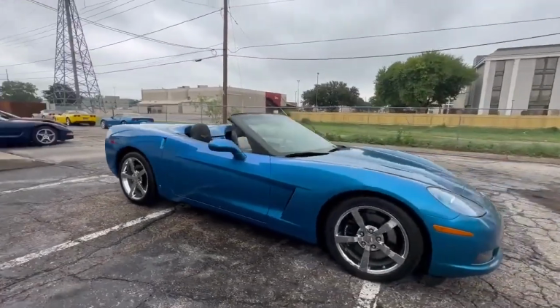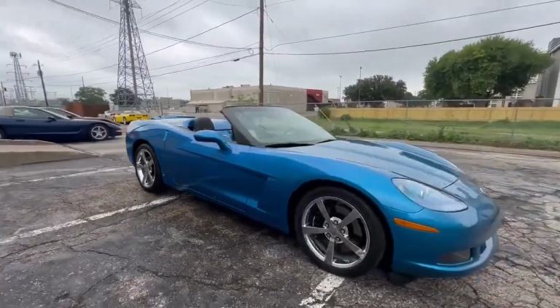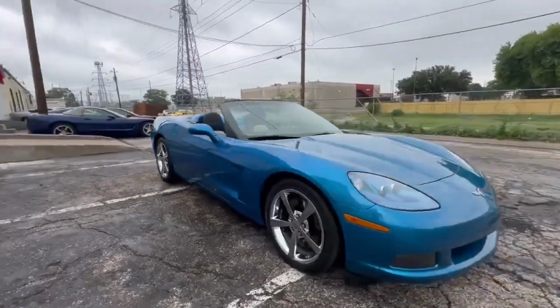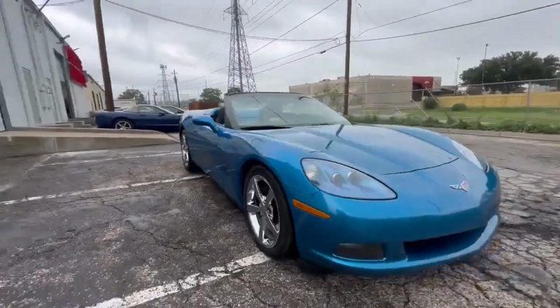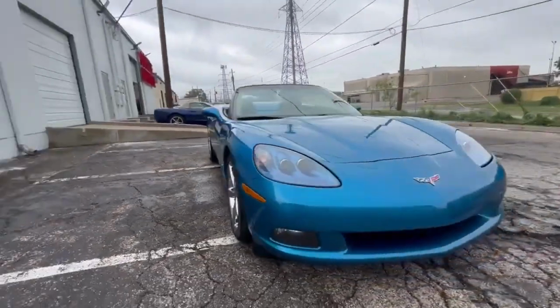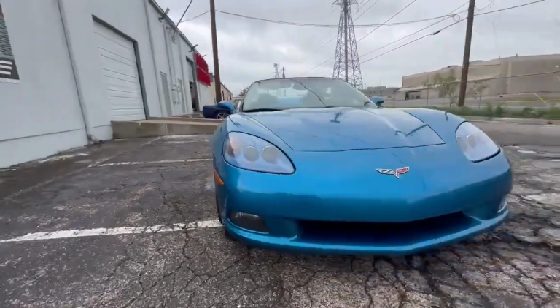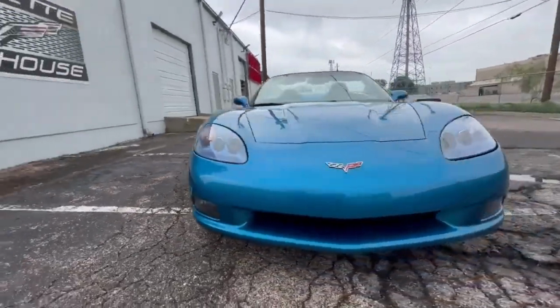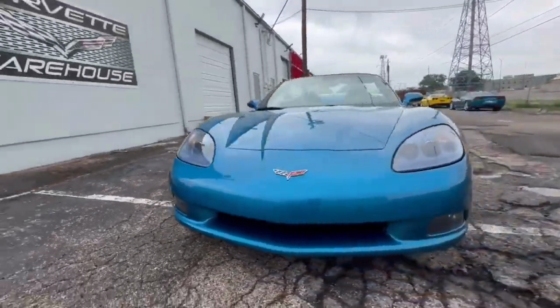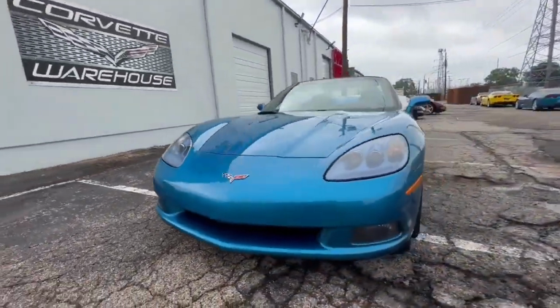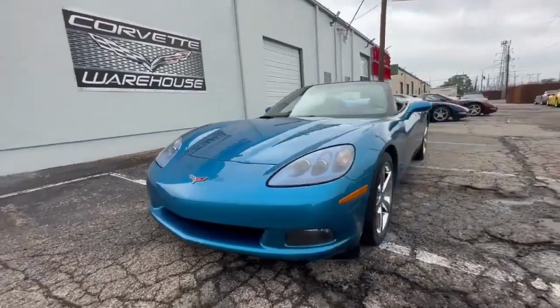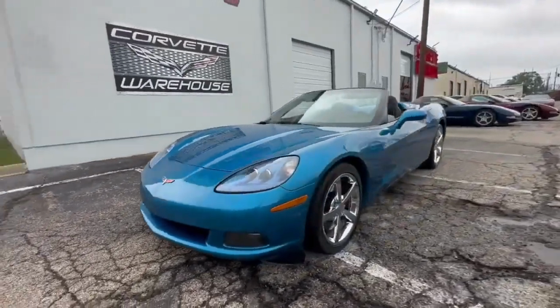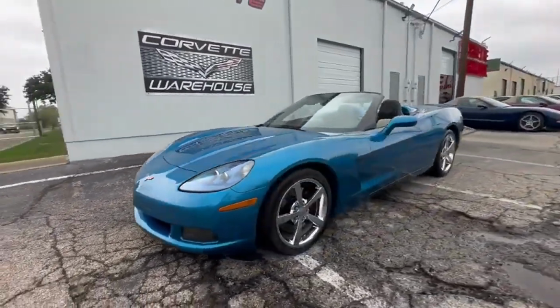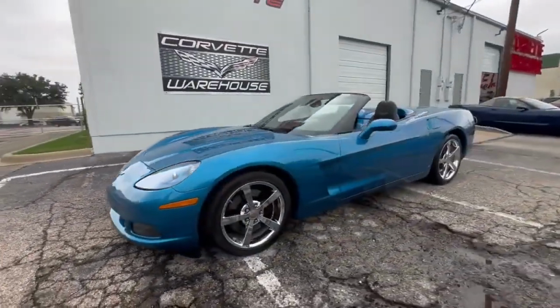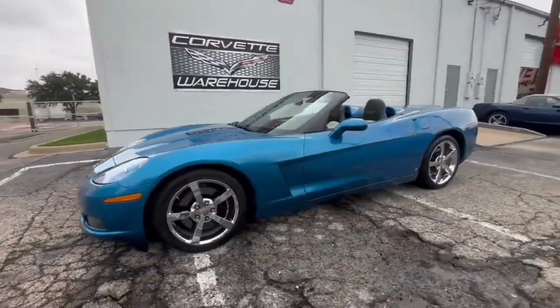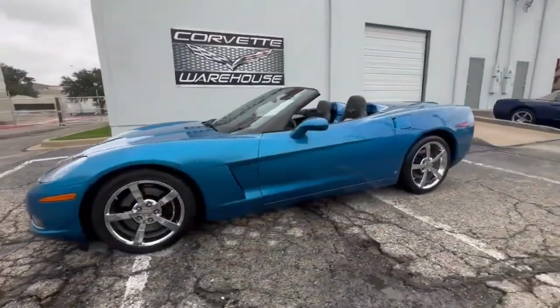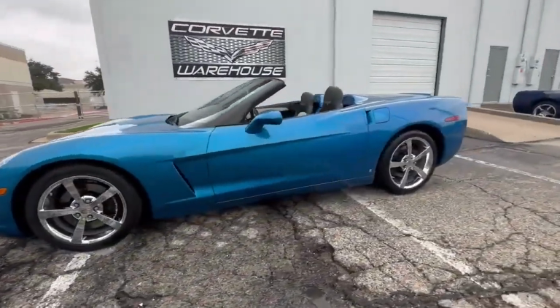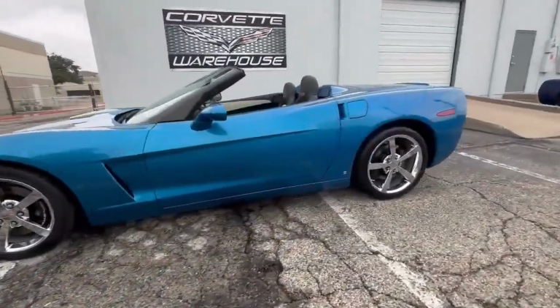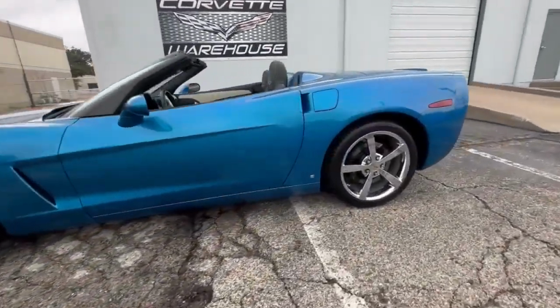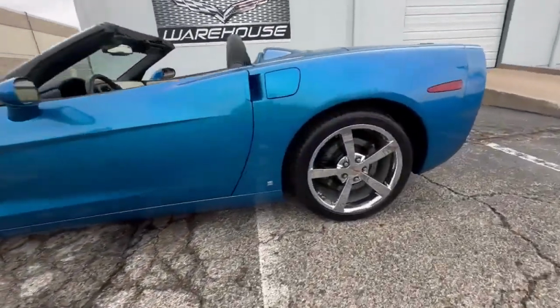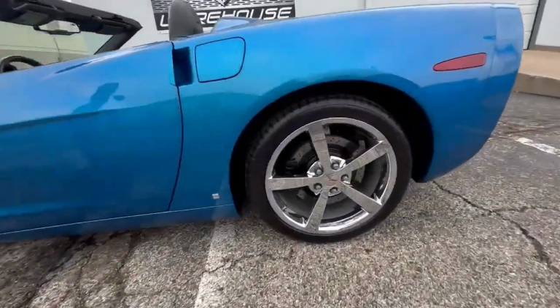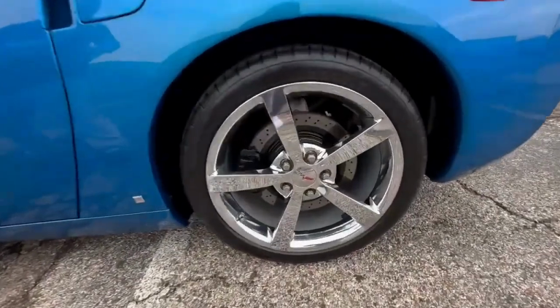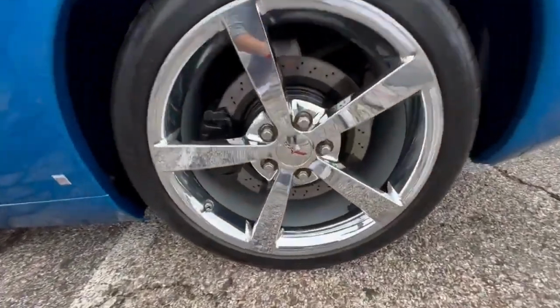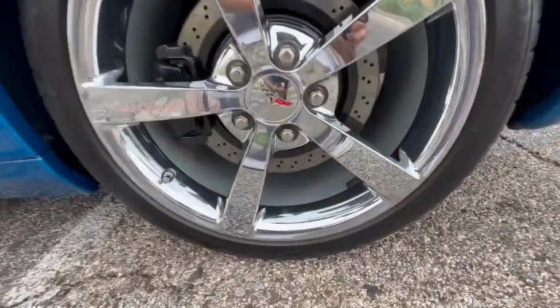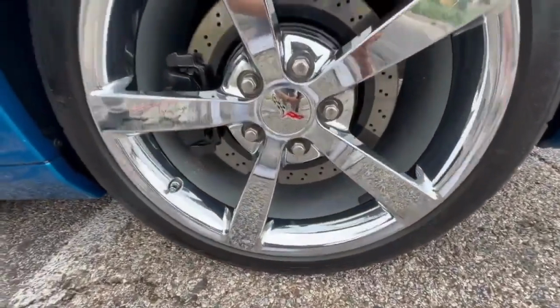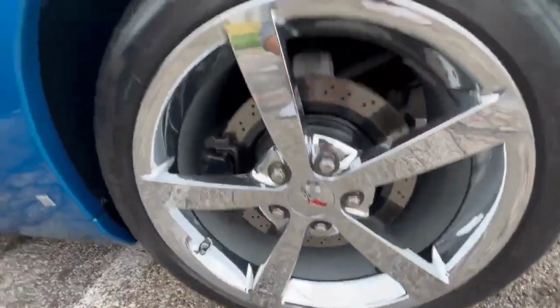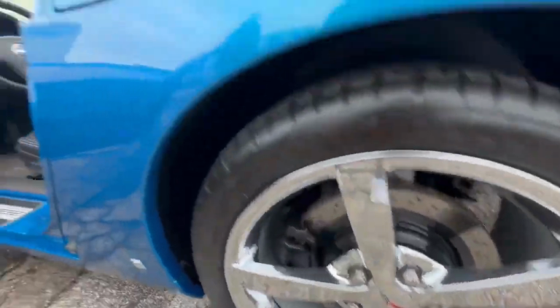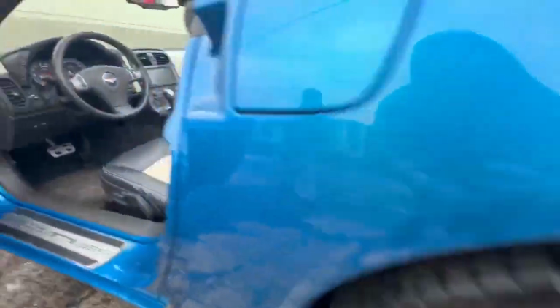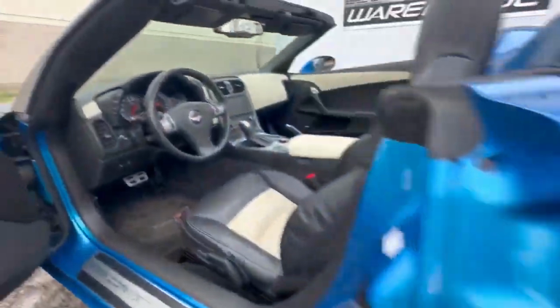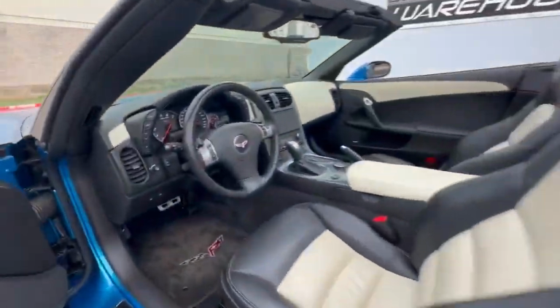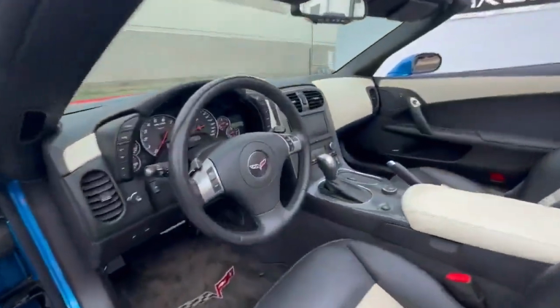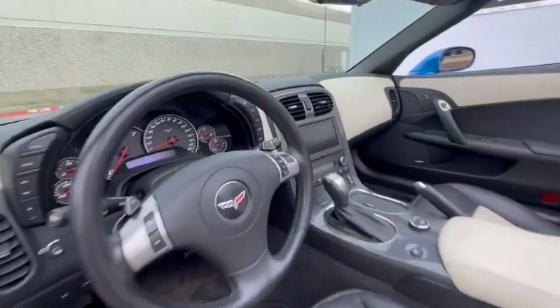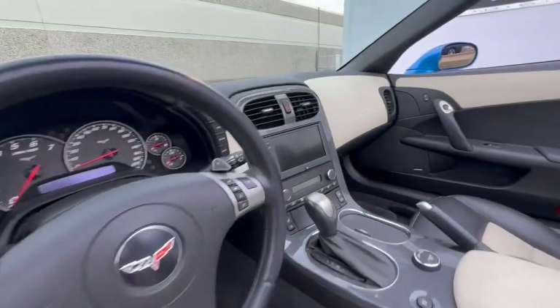The power convertible top allows you to enjoy open-air motoring at your leisure, and the NPP Dual Mode exhaust system lets you customize the exhaust note to your liking. The chrome wheels provide an added touch of elegance to the exterior.